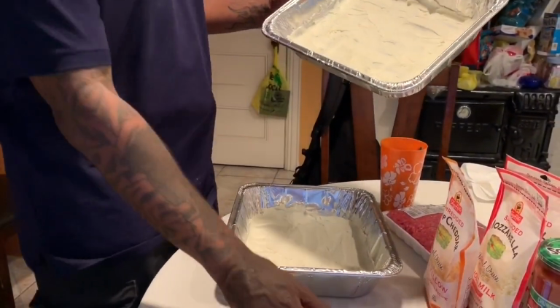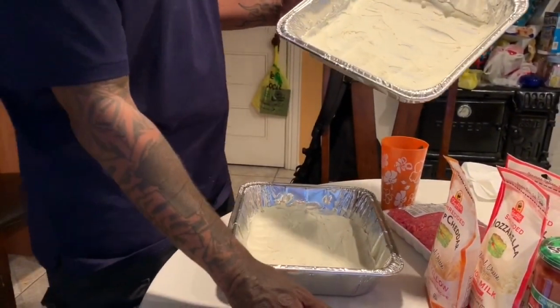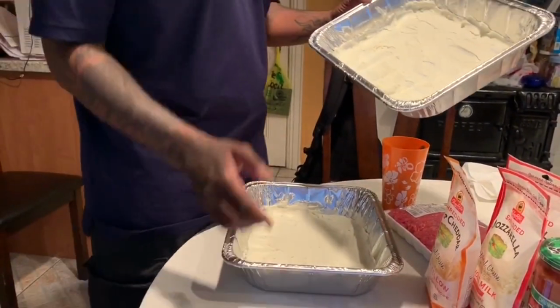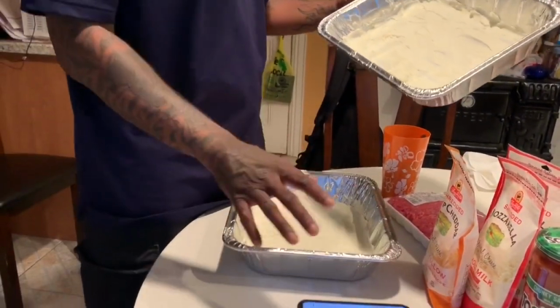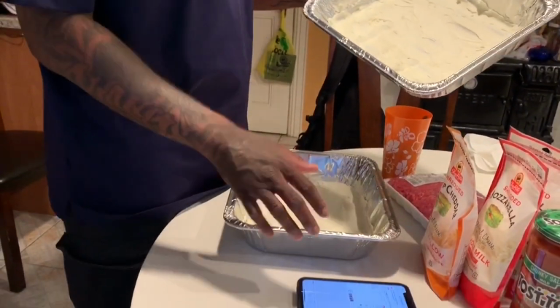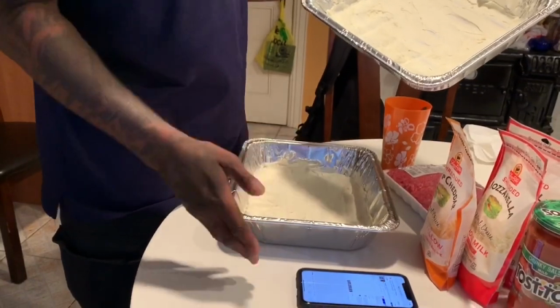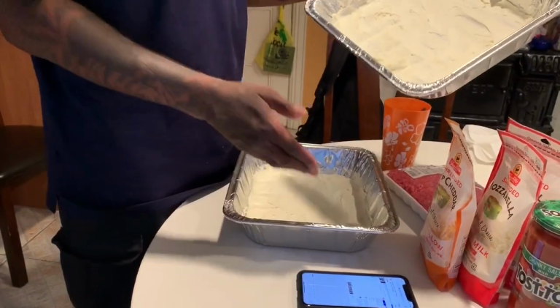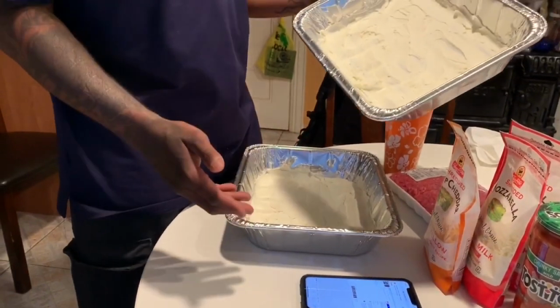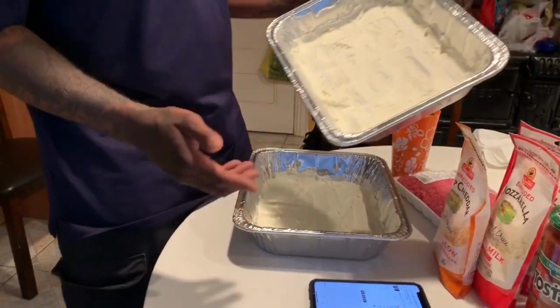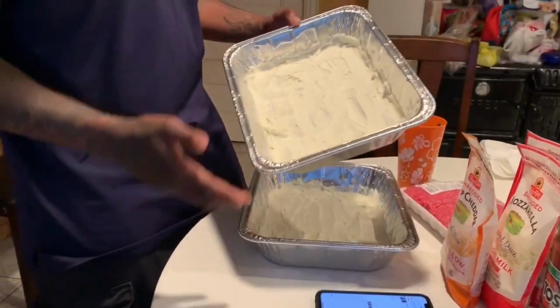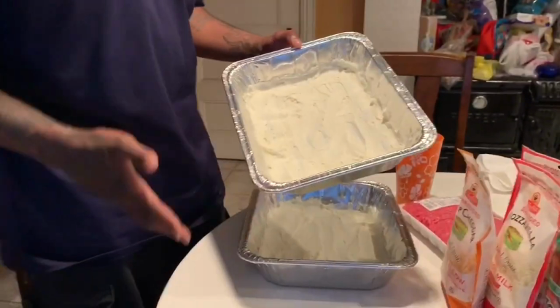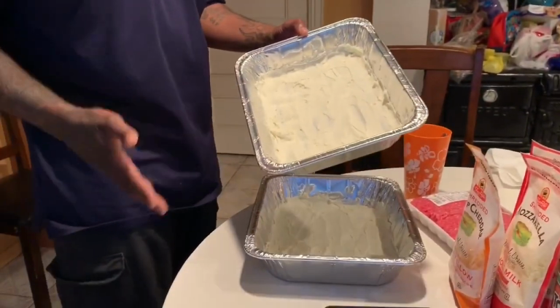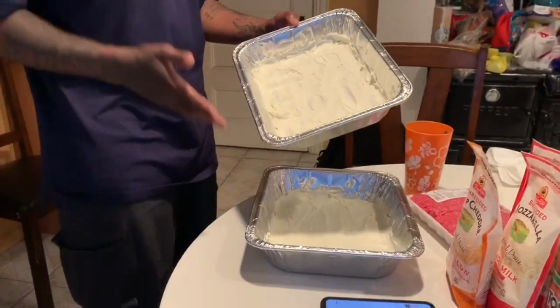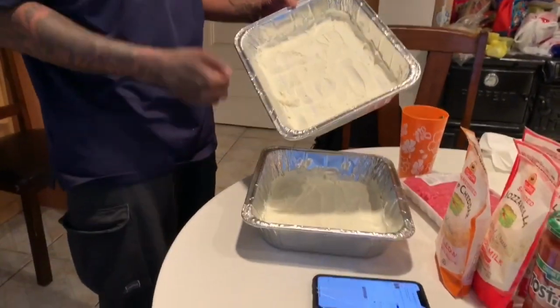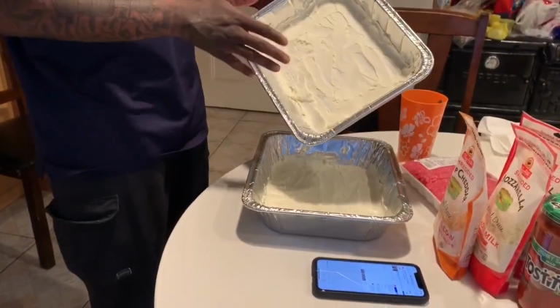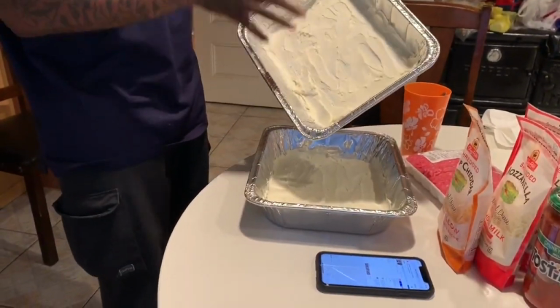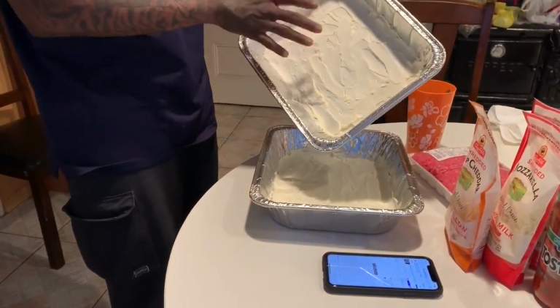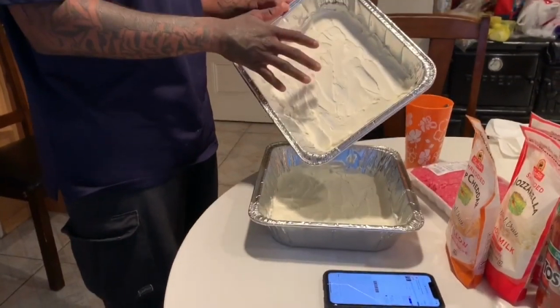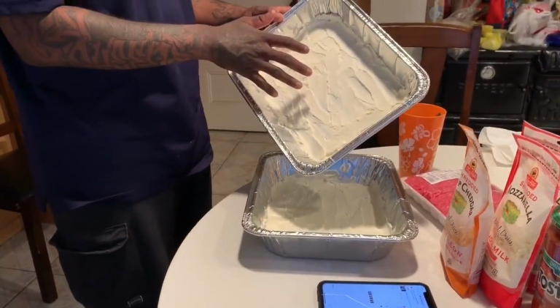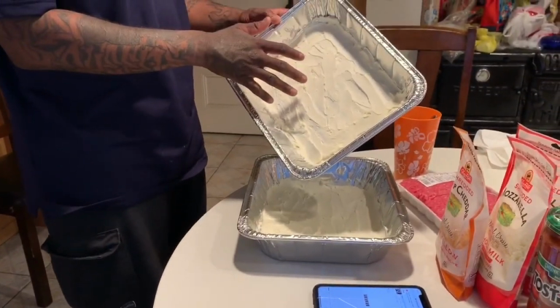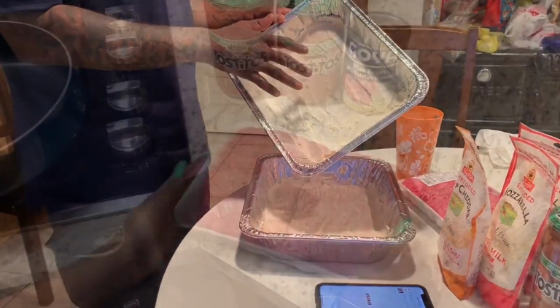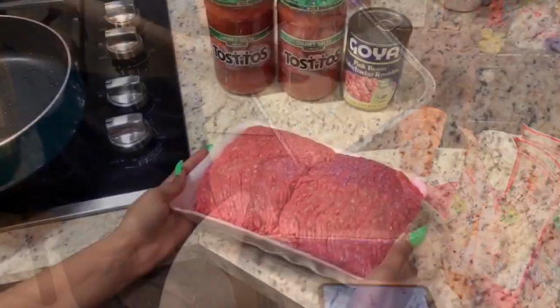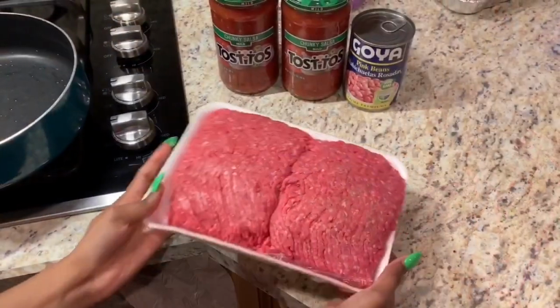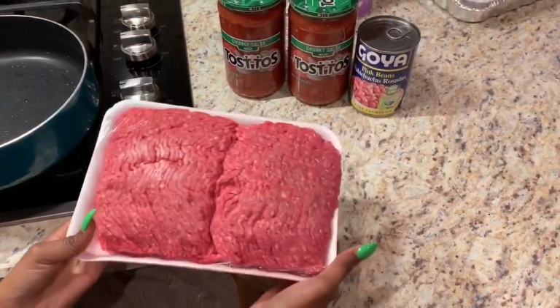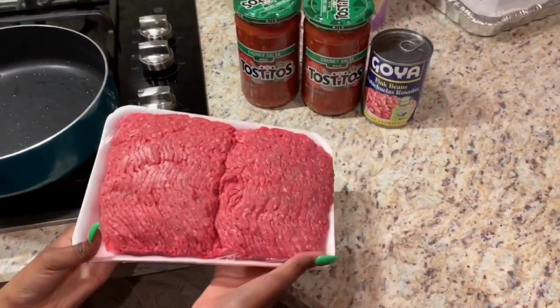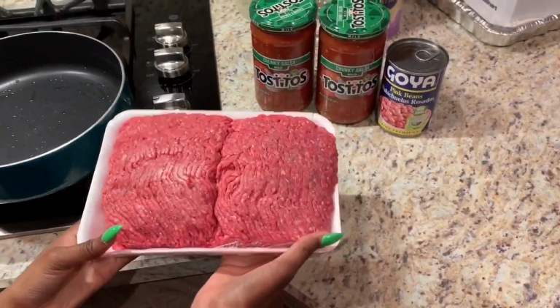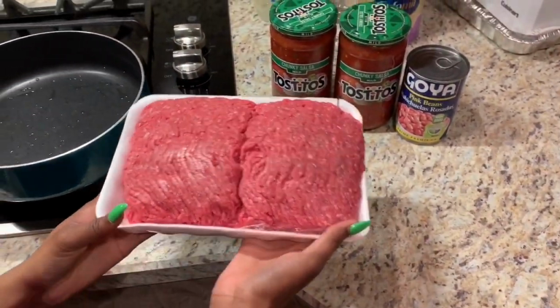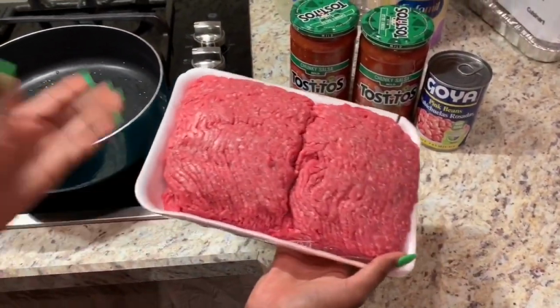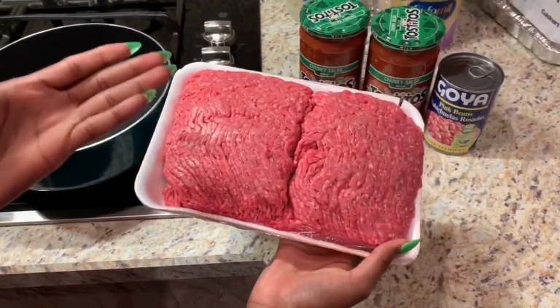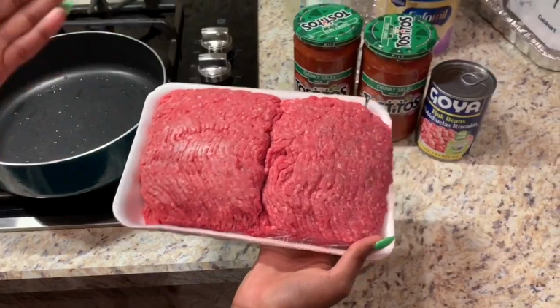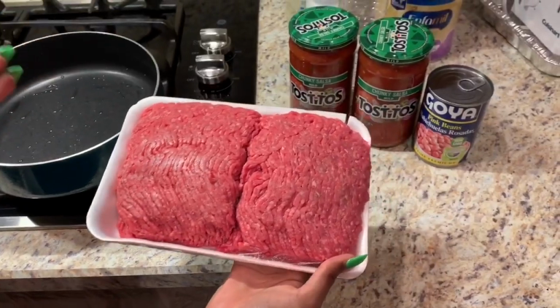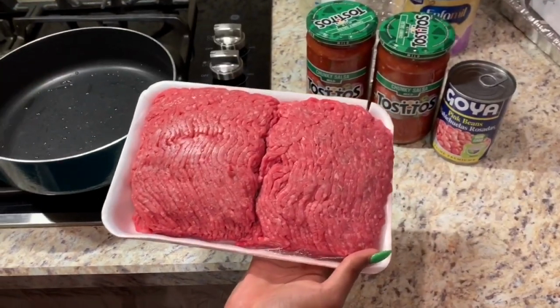We're working while we're working — just letting y'all know we're real. Anyway, this is your foundation. So the next step is cooking the ground beef.